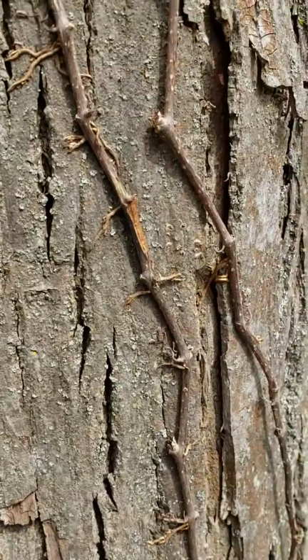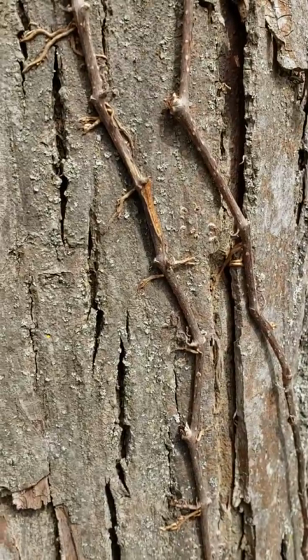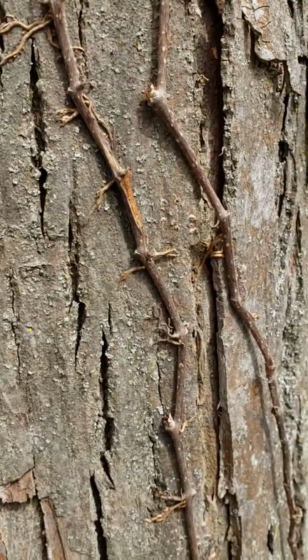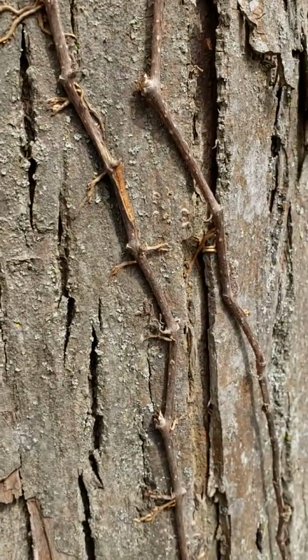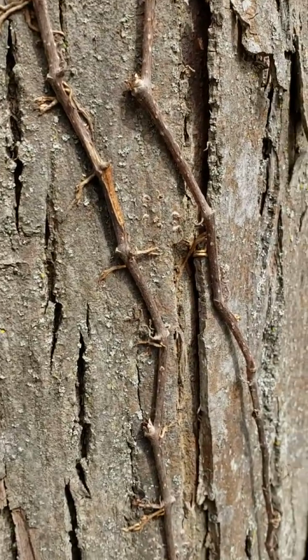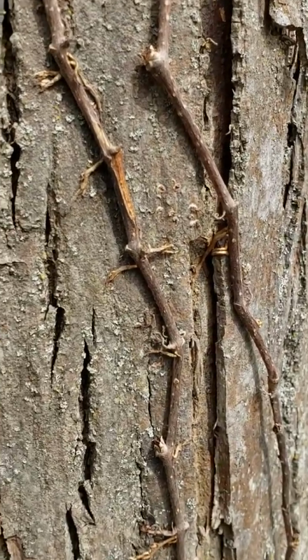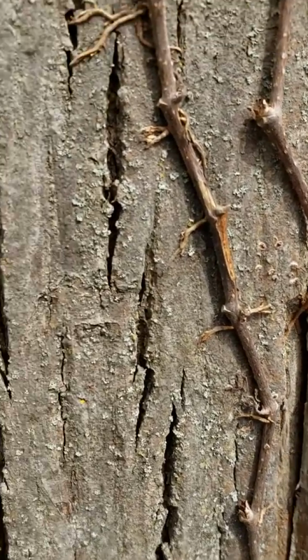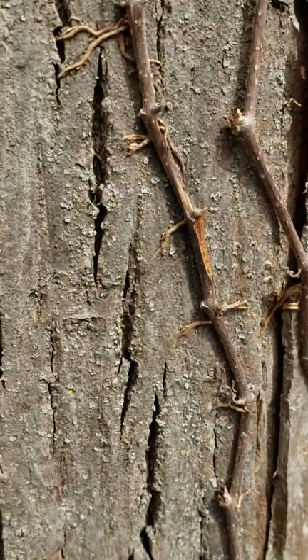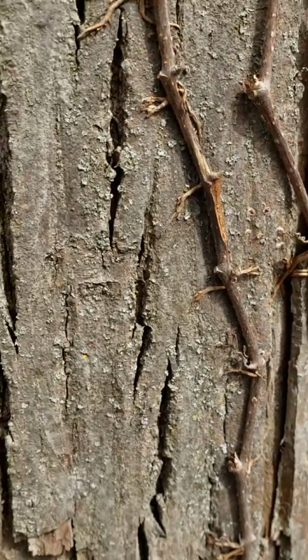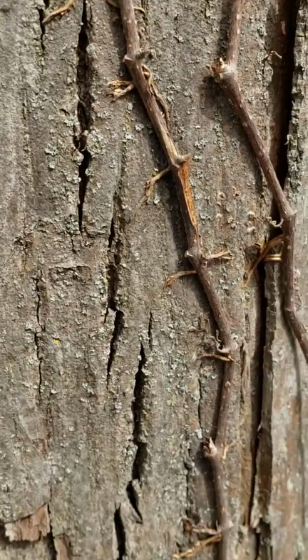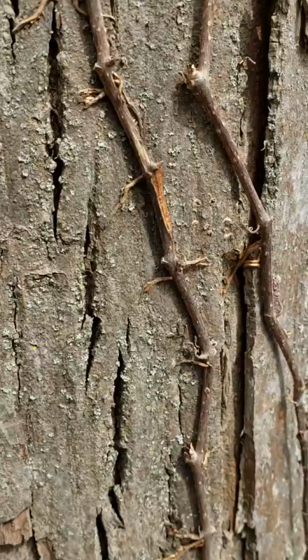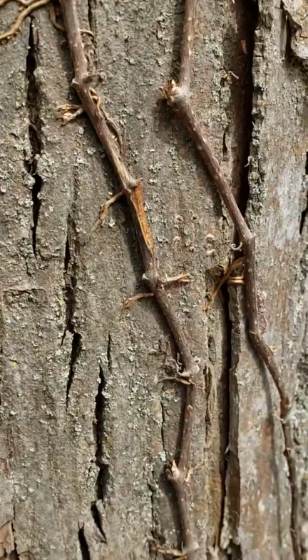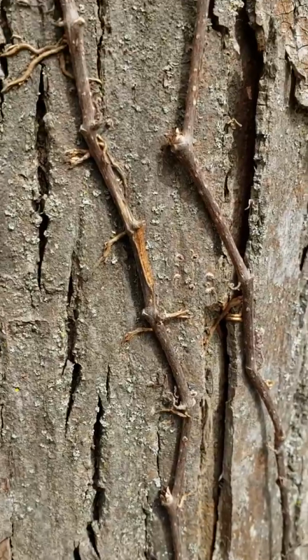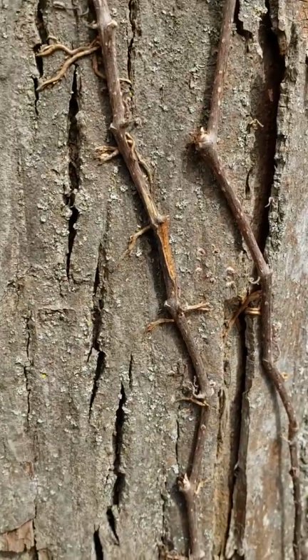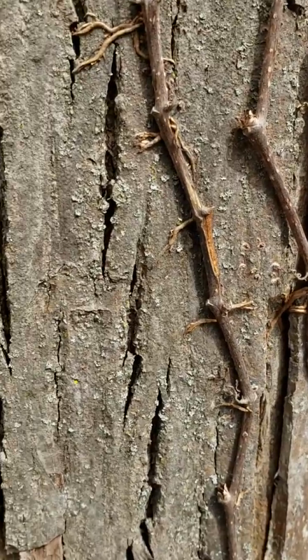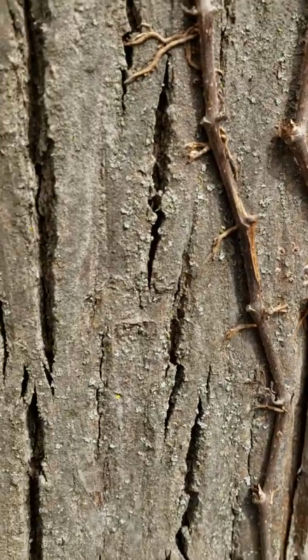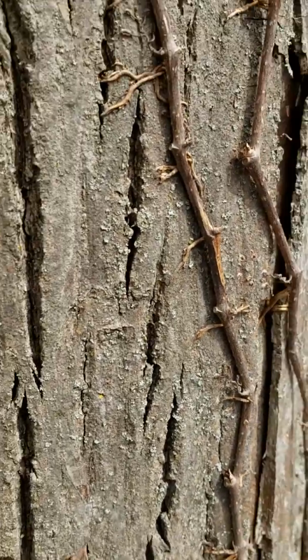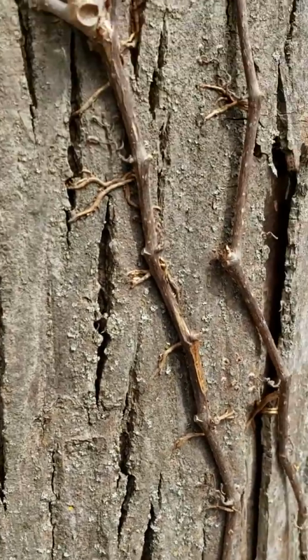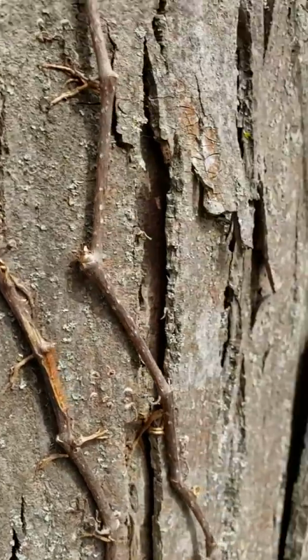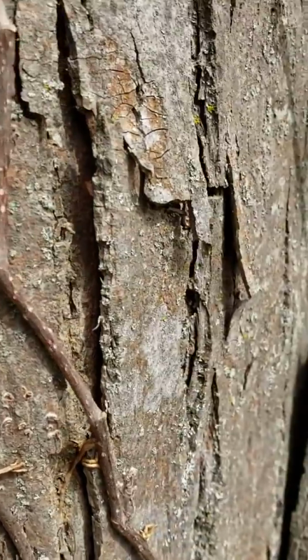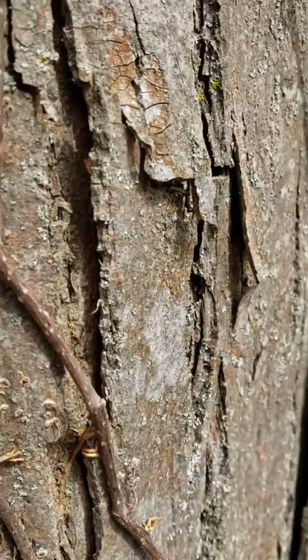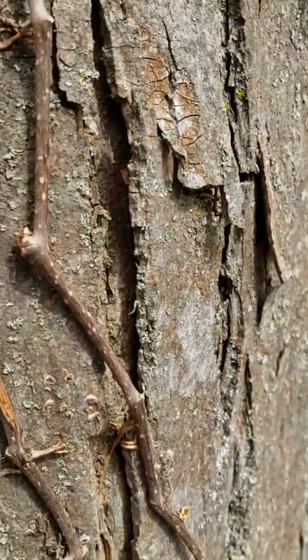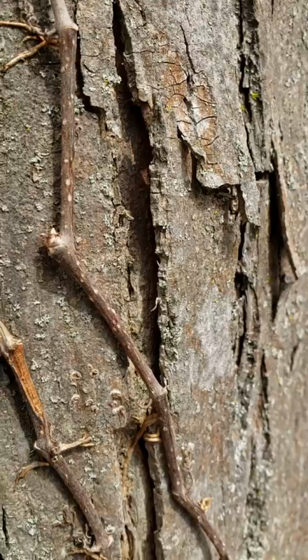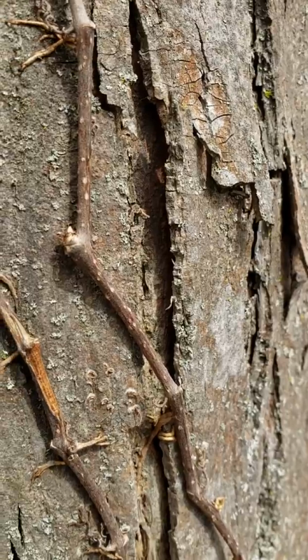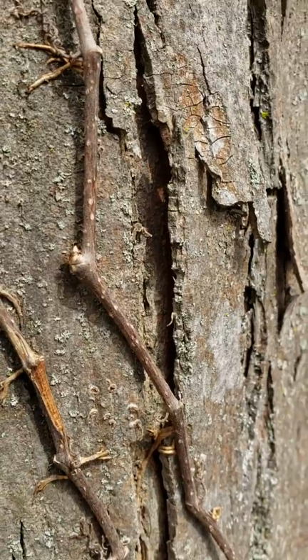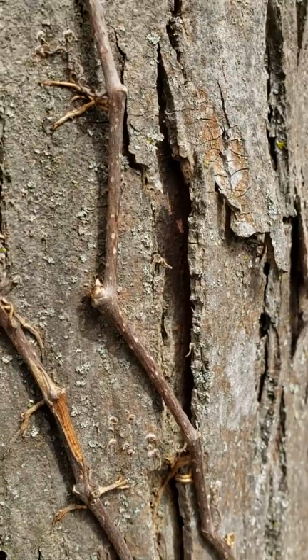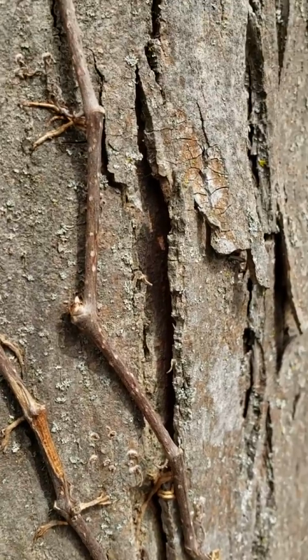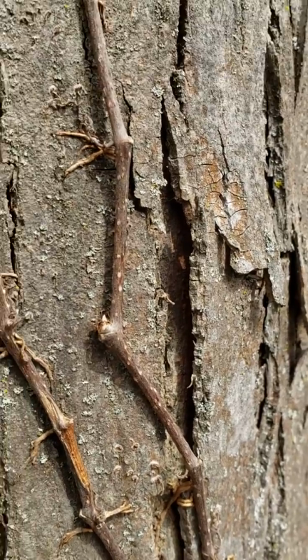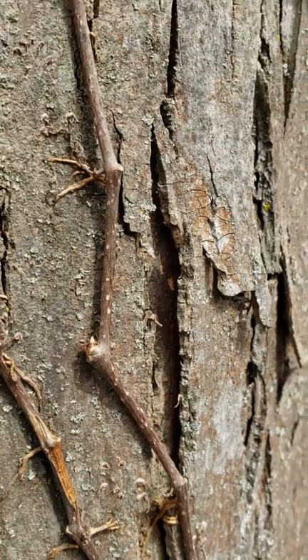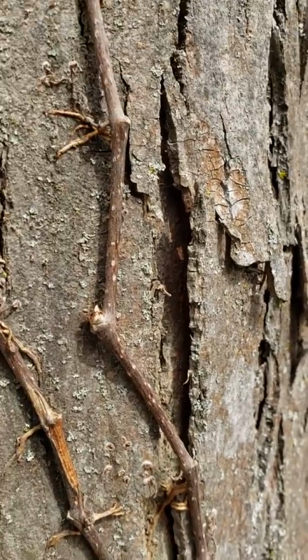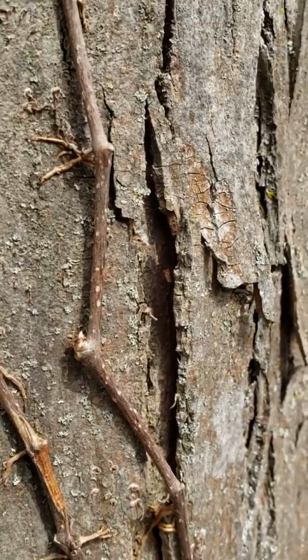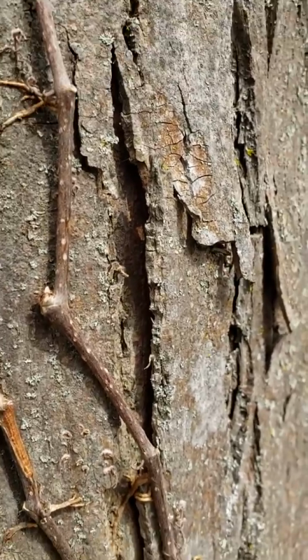Have you, like me, struggled to tell the difference between Virginia Creeper and Poison Ivy? Well, here is a quick answer for you. Once you've seen this, you will never confuse them again.